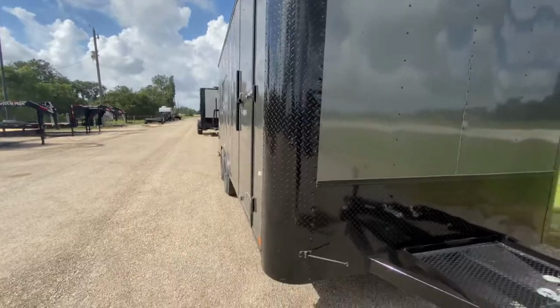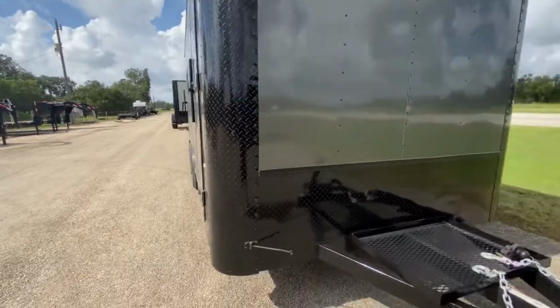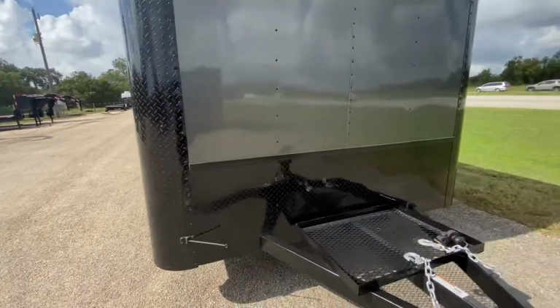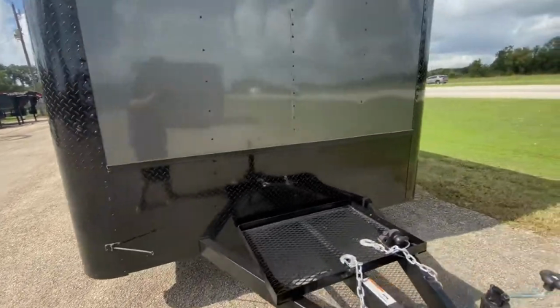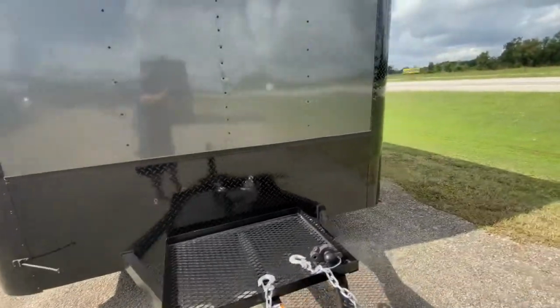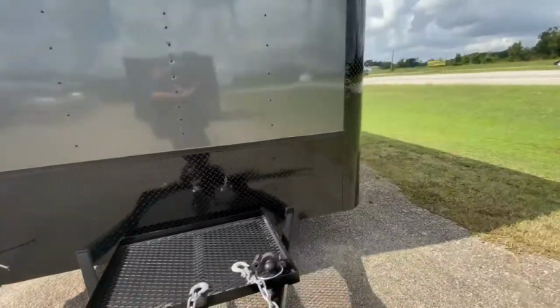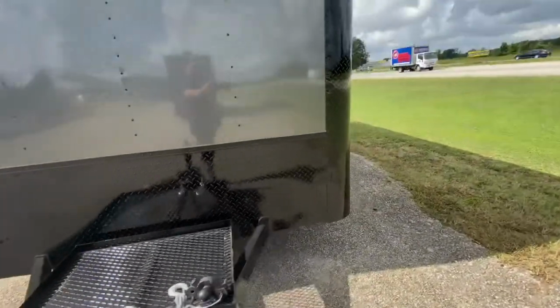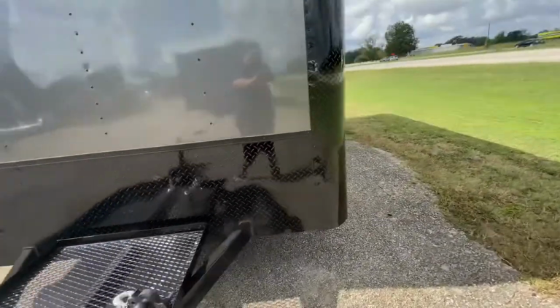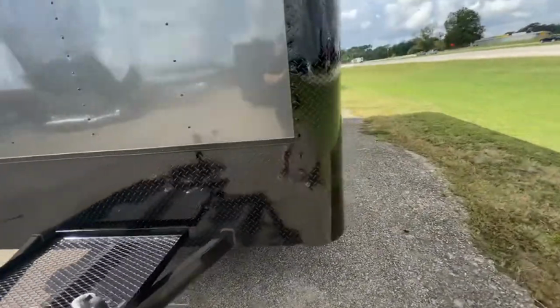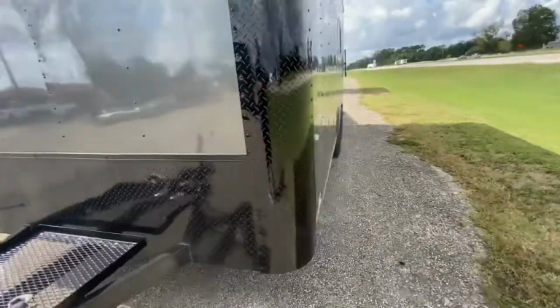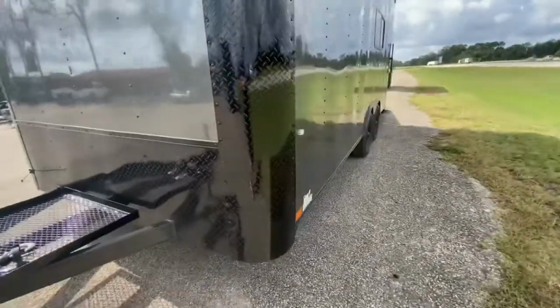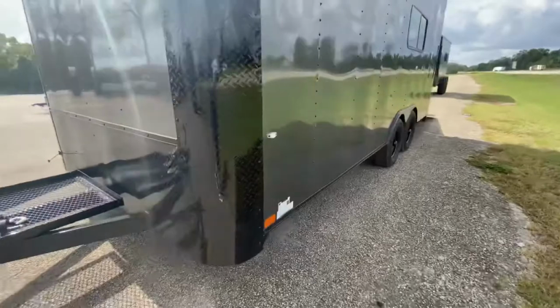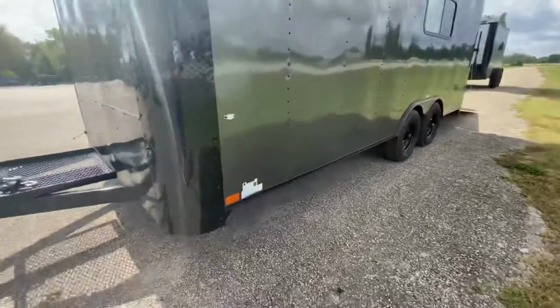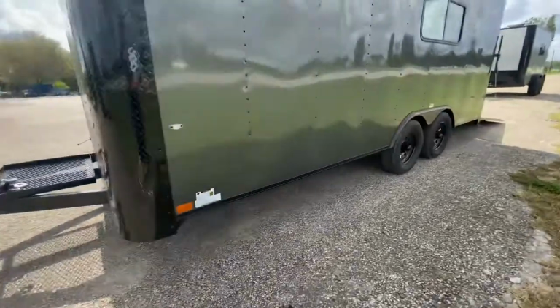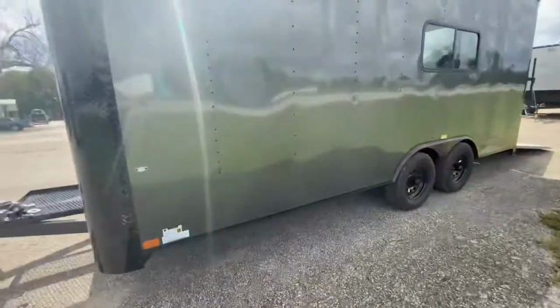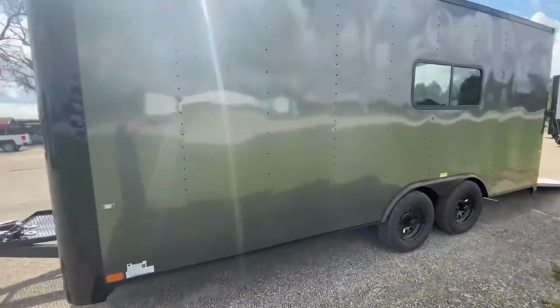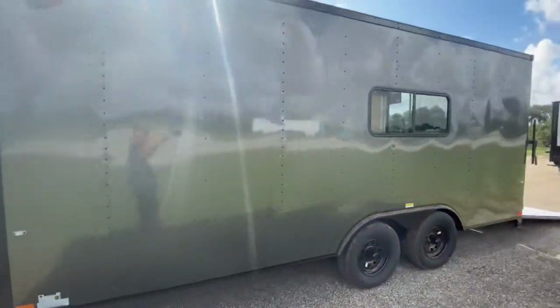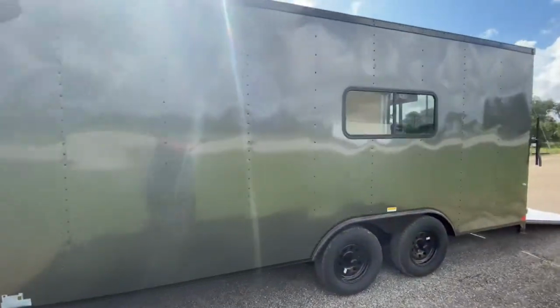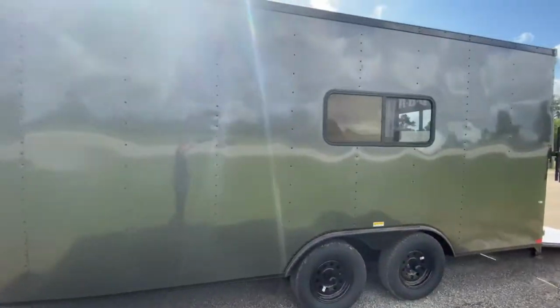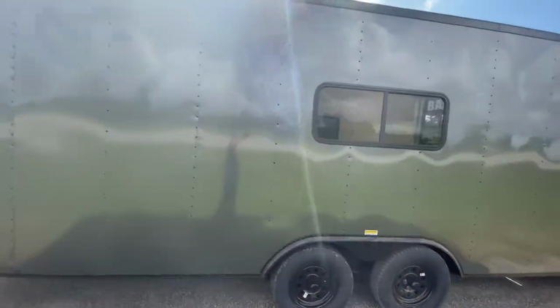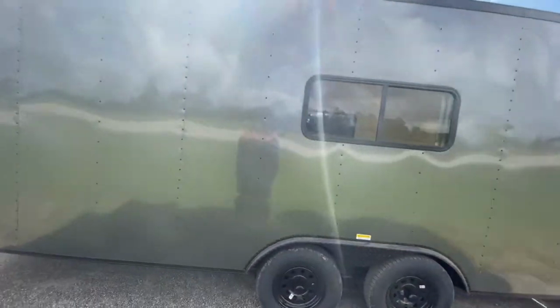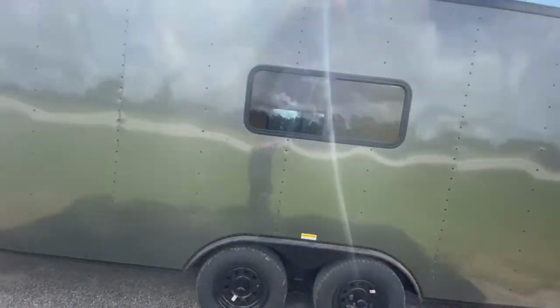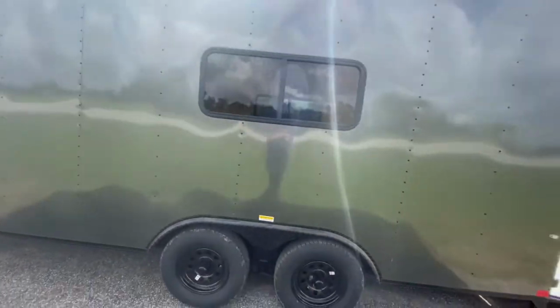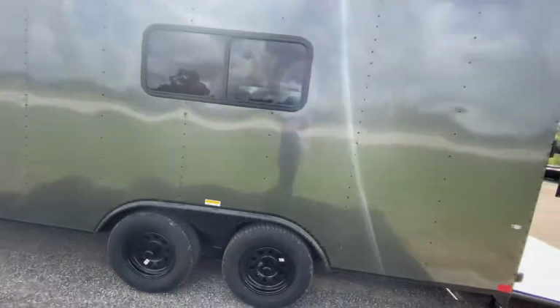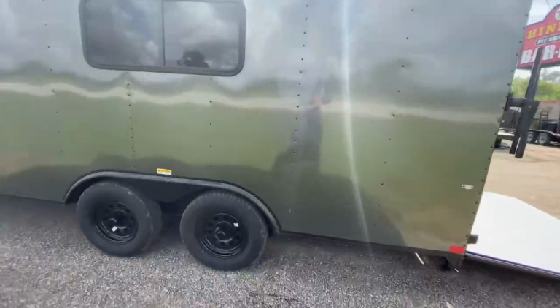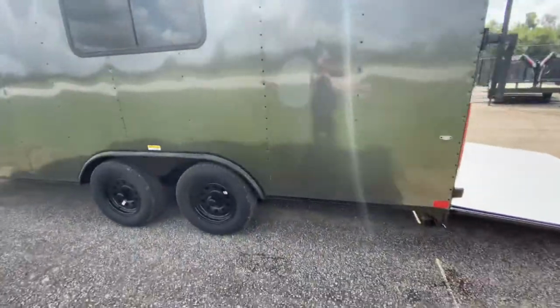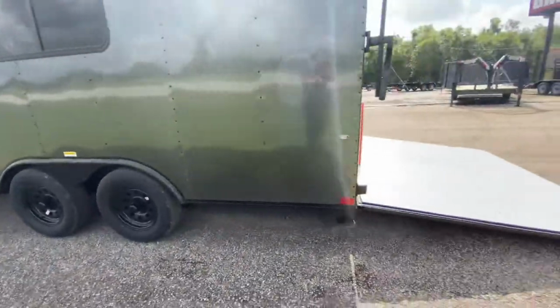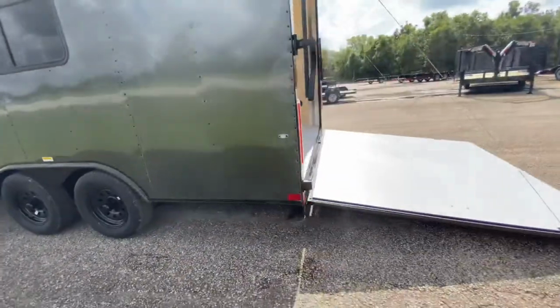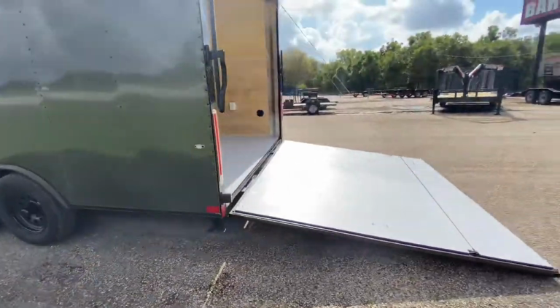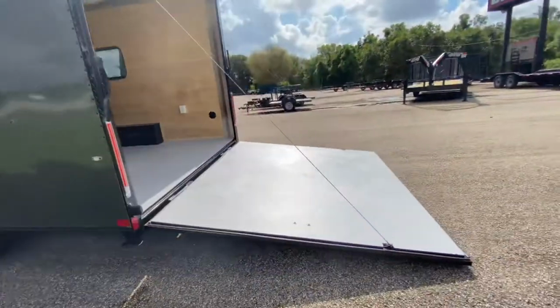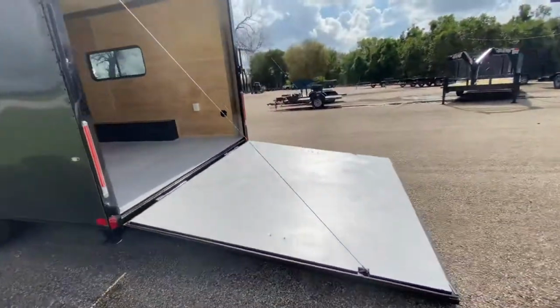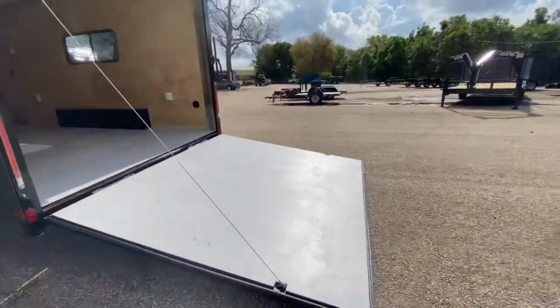It also has rock guard protection and blackout trim — you'll see the rock guard along the corners down the bottom. There's also another window on the side. All in all, this is a really nice looking unit.